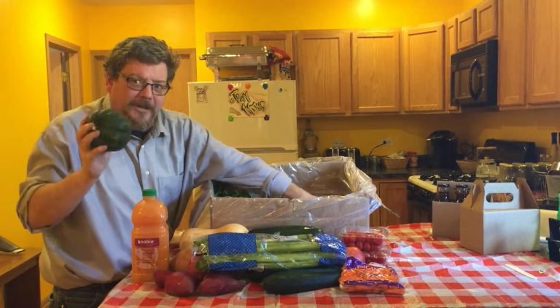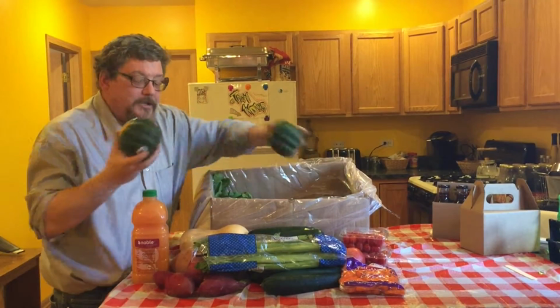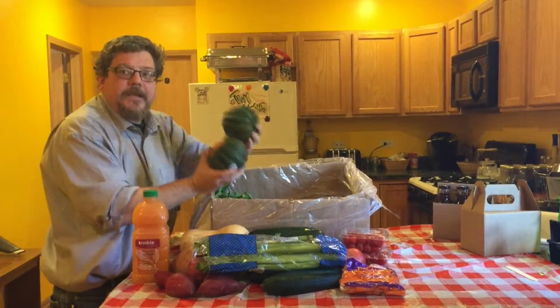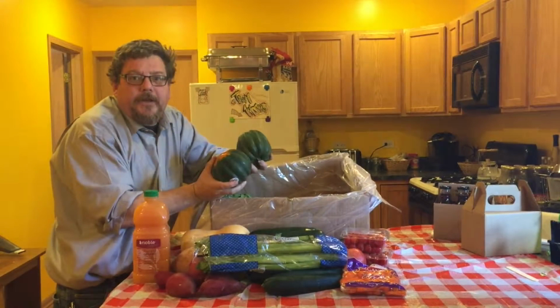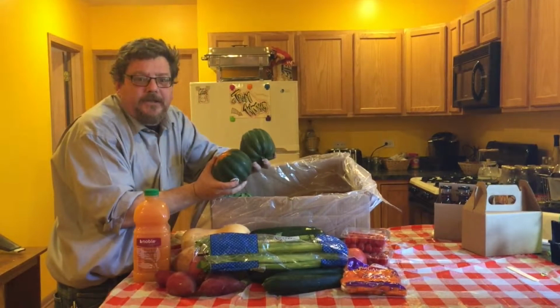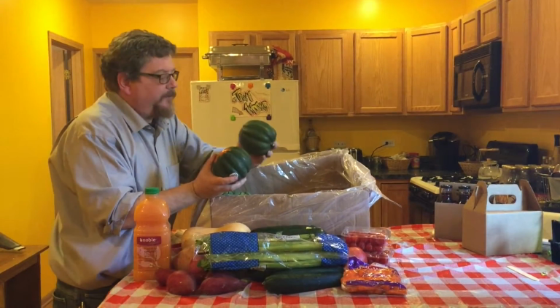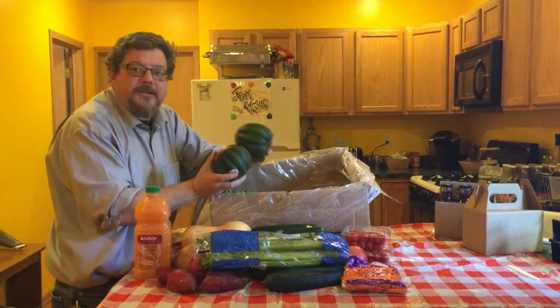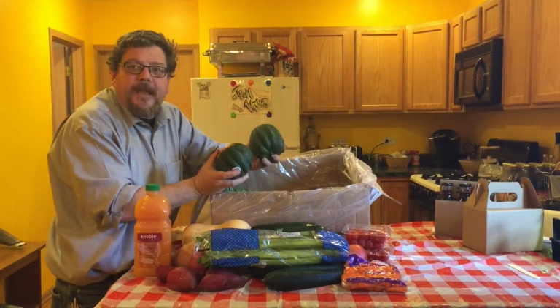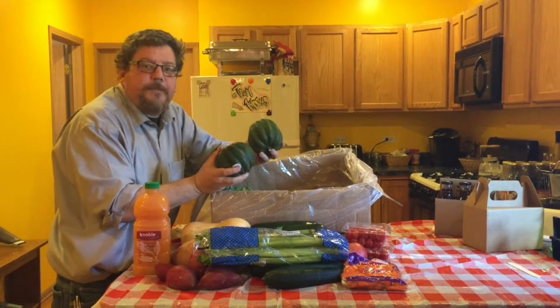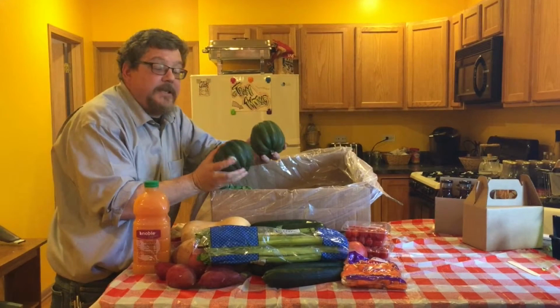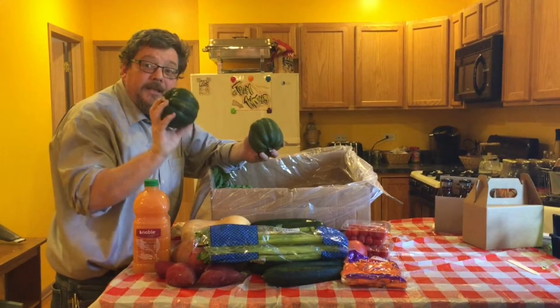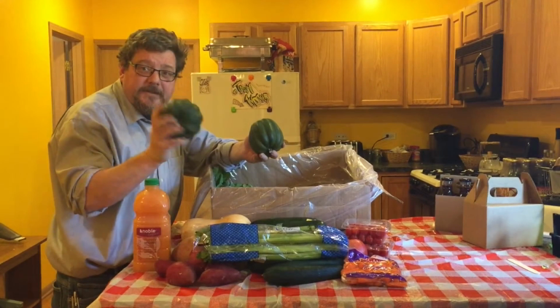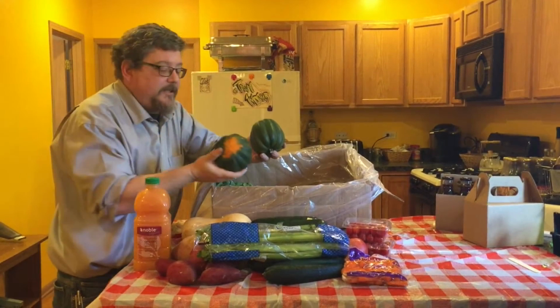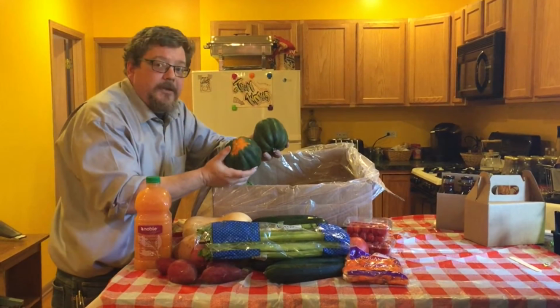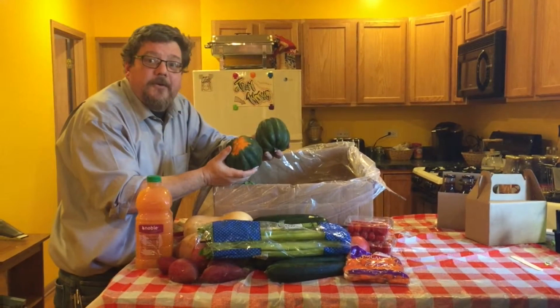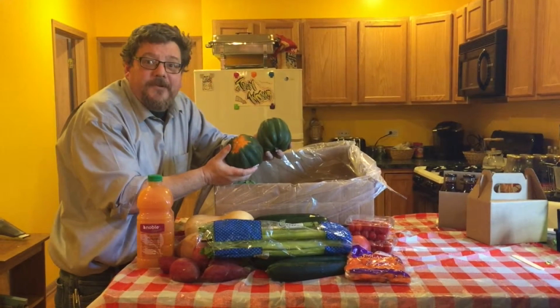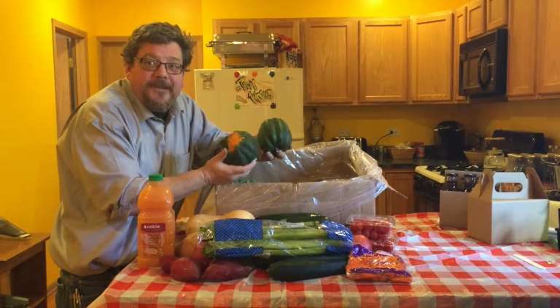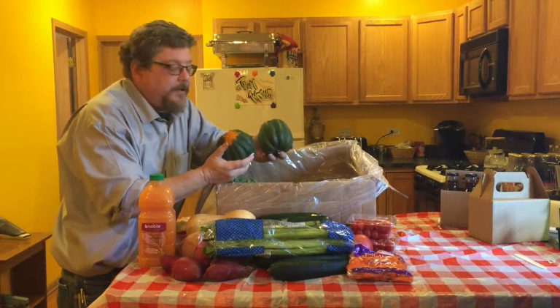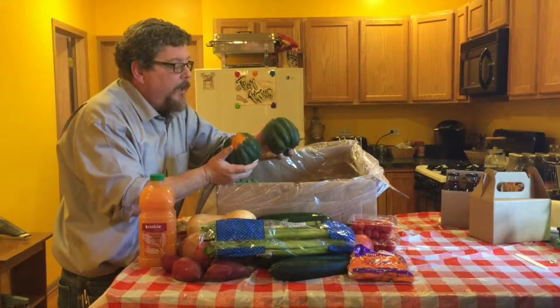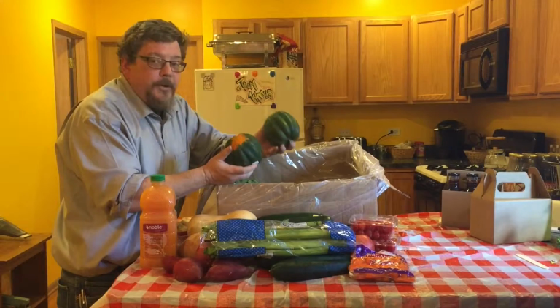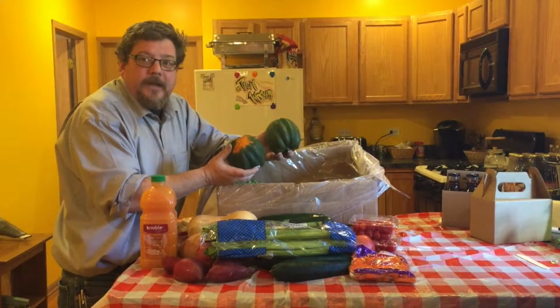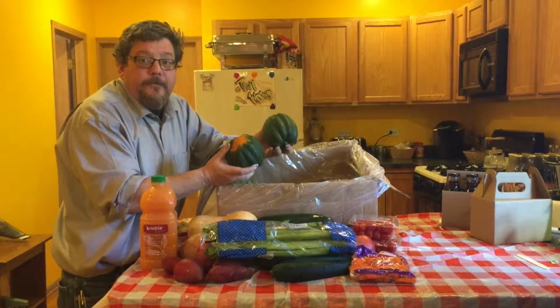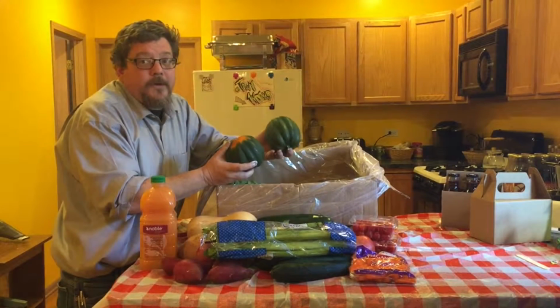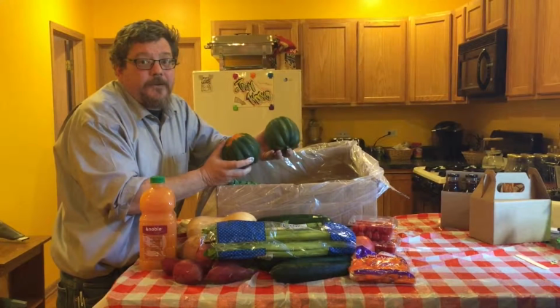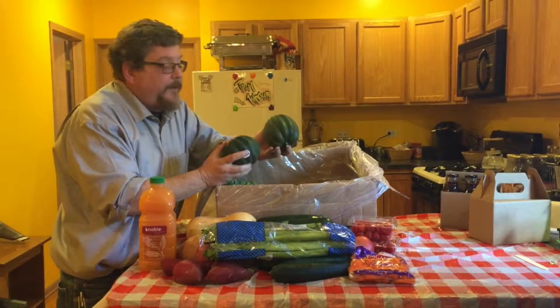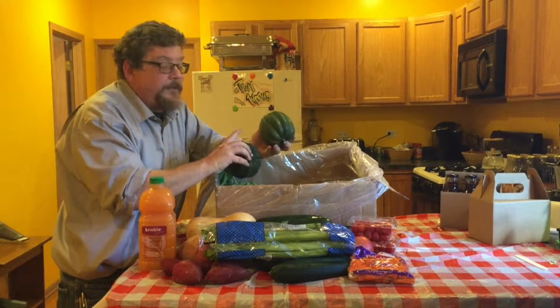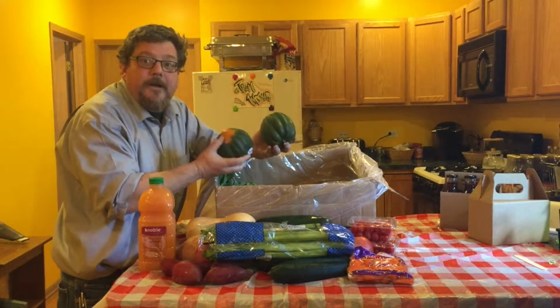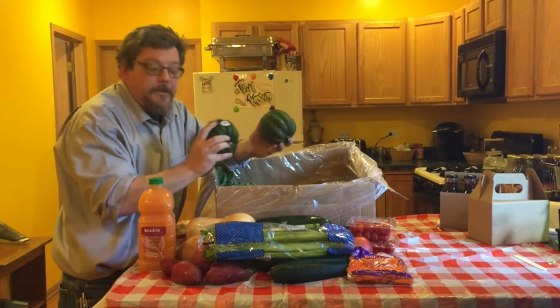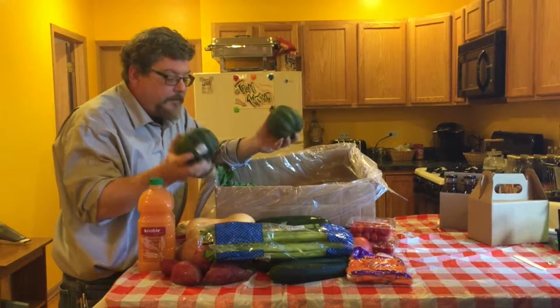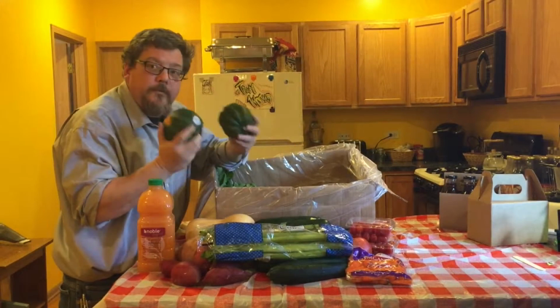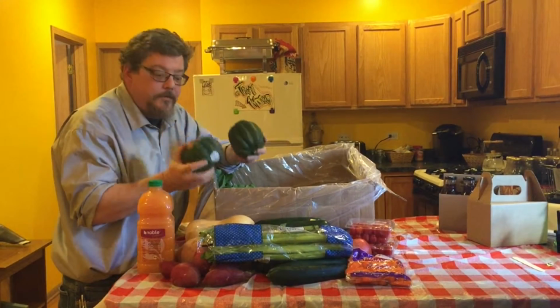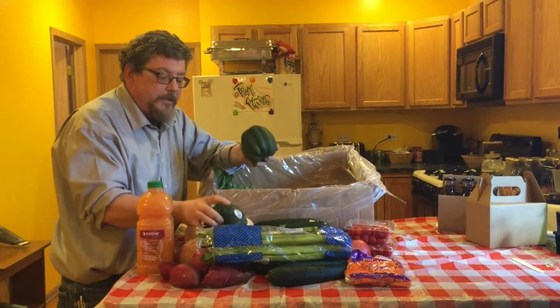Butternut squash — the easiest way to cook these really fast: cut them in half, scrape out the seeds. Save the seeds because these seeds are organic — you can grow them next year if you really like this particular one. Put them in the oven at 425 degrees for 25 minutes, put a little butter and a little cinnamon on them, and you've got a really good quick dish.